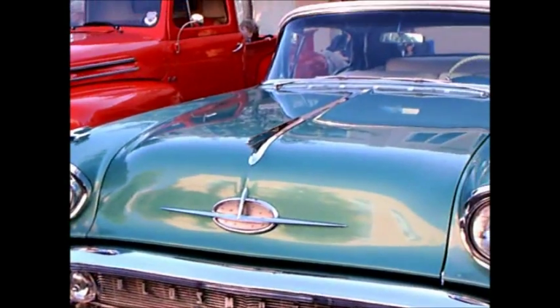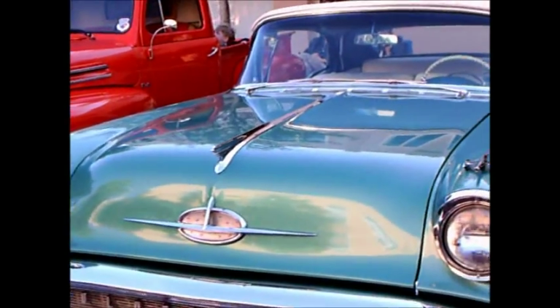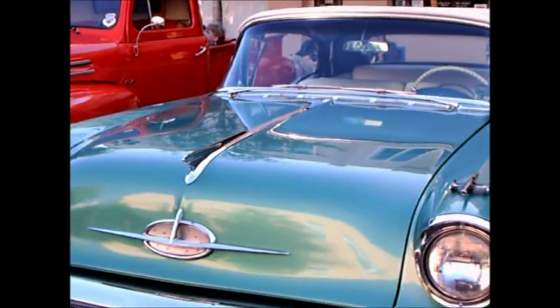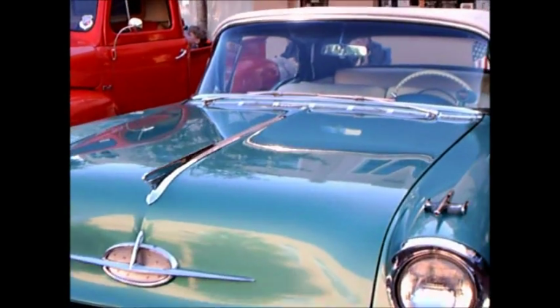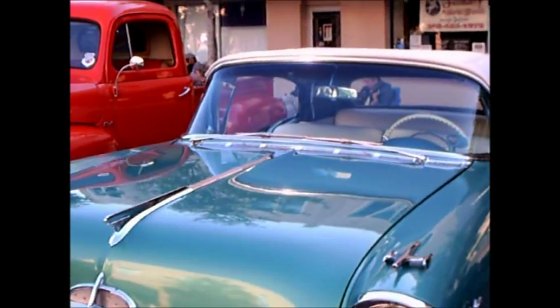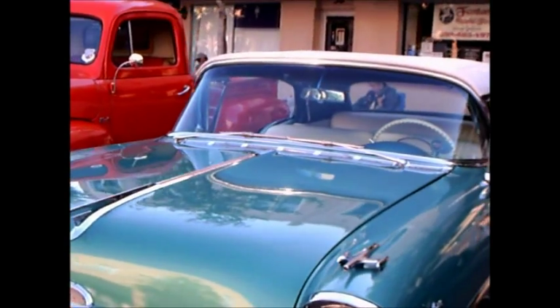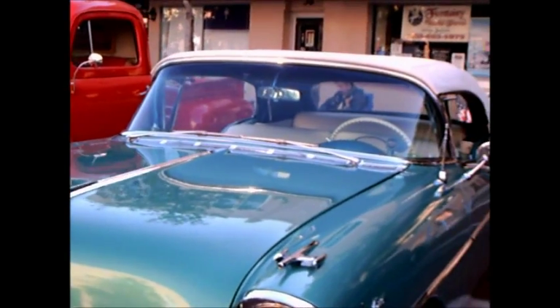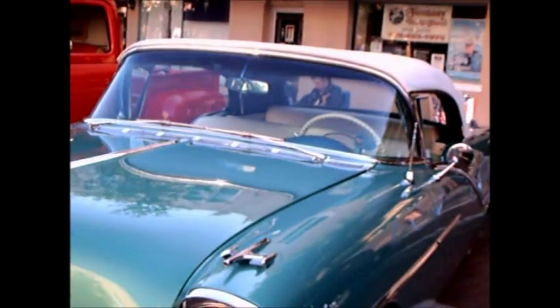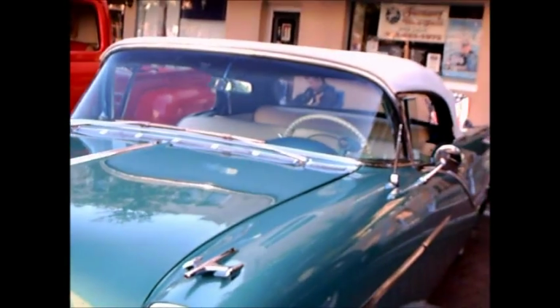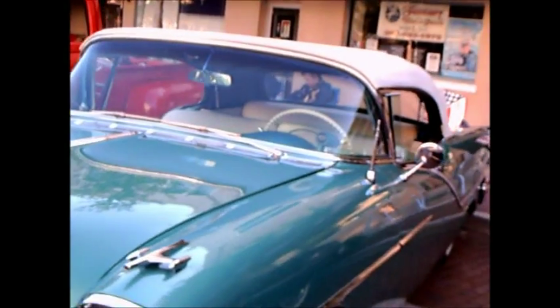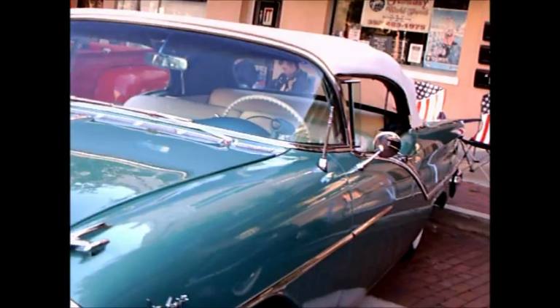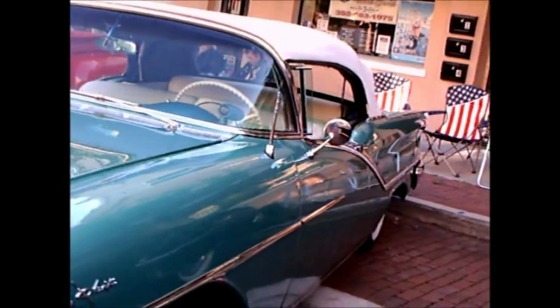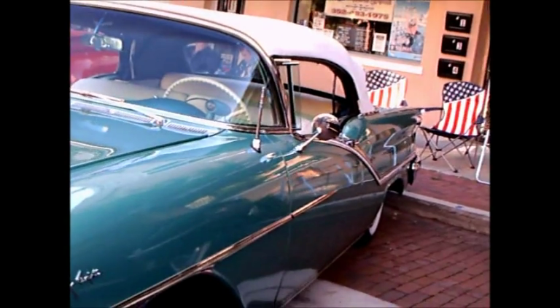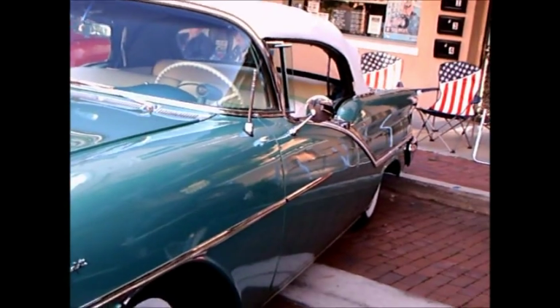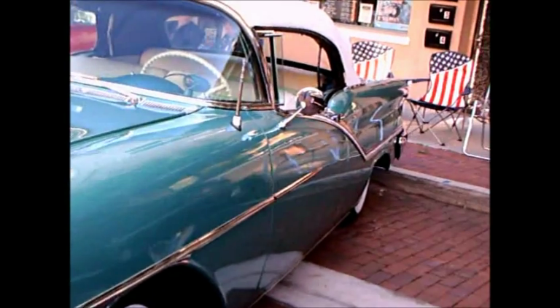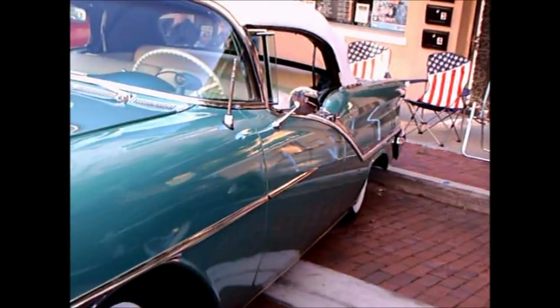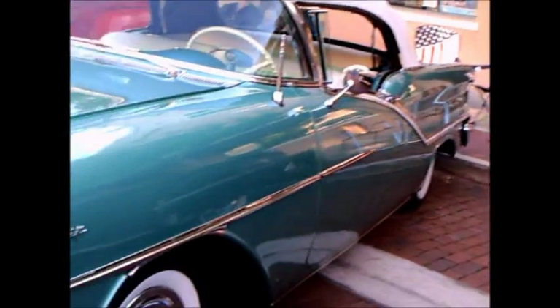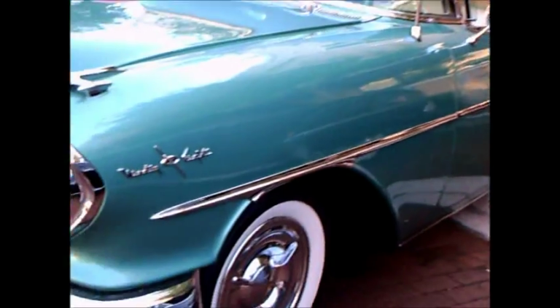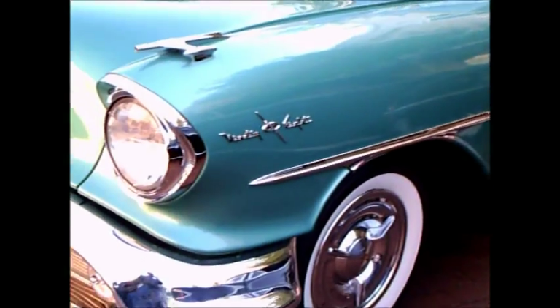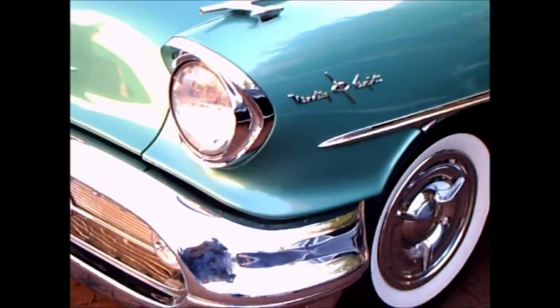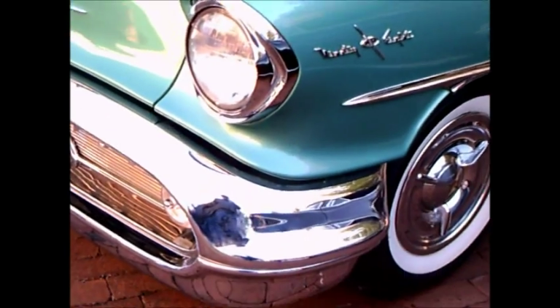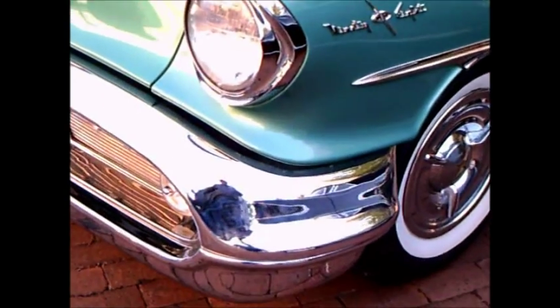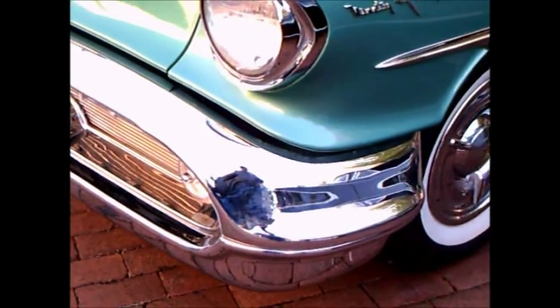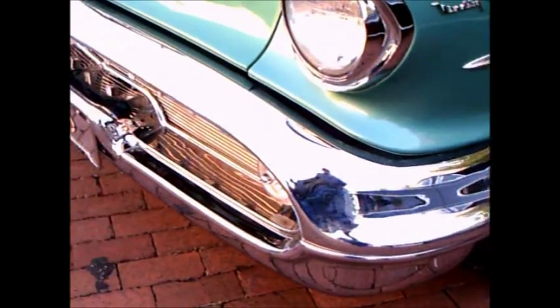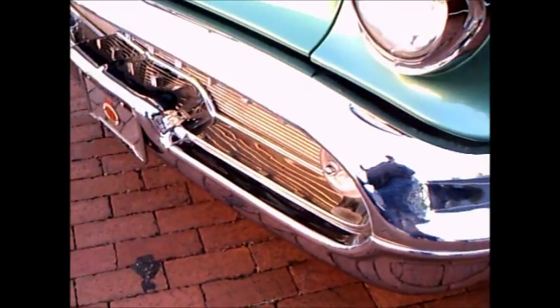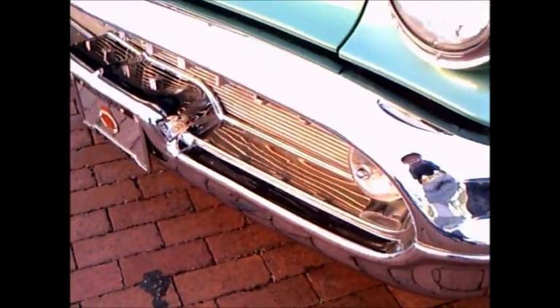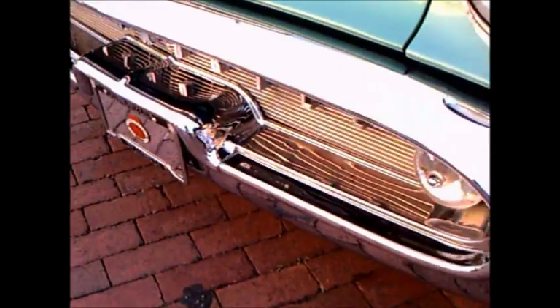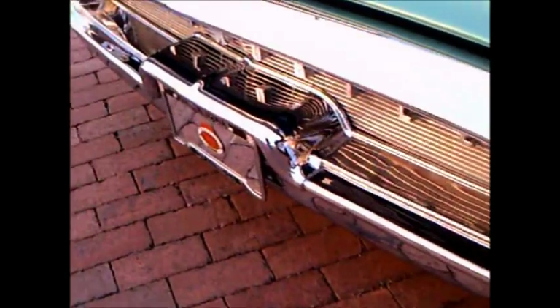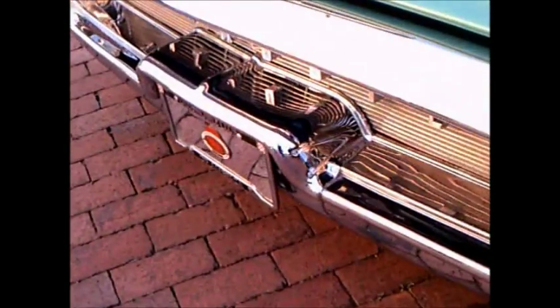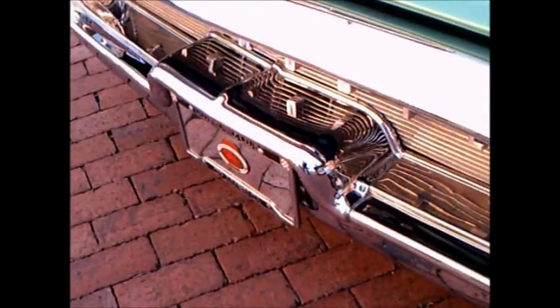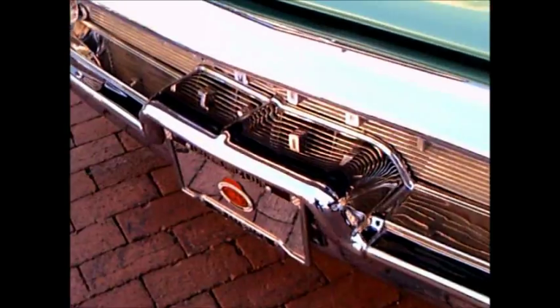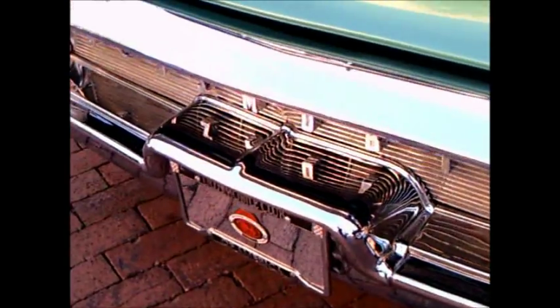This is a 1957 Olds 98 convertible. It's the last year for this three-year body style, from '55 through '57.